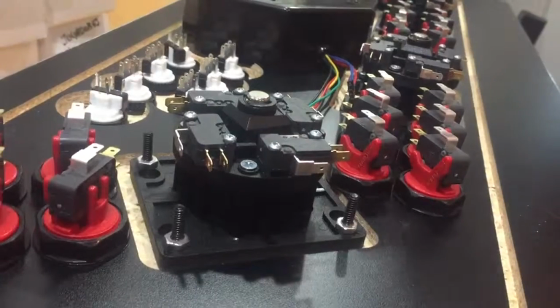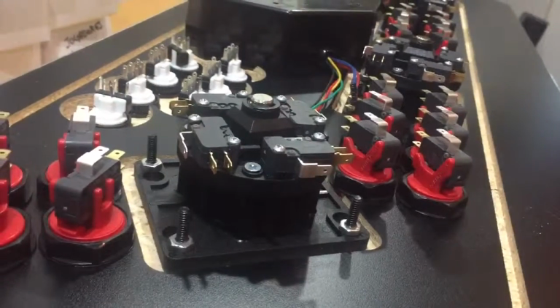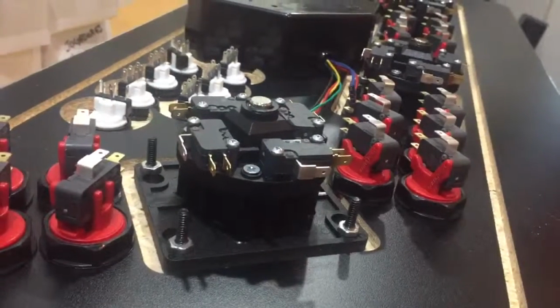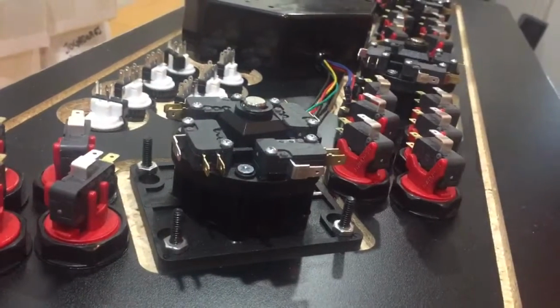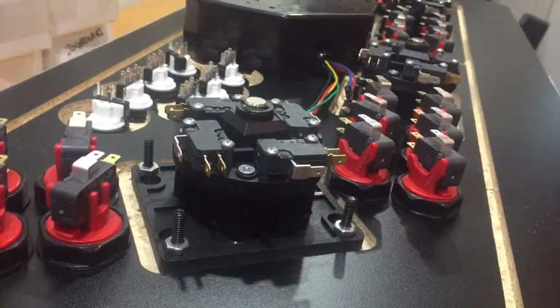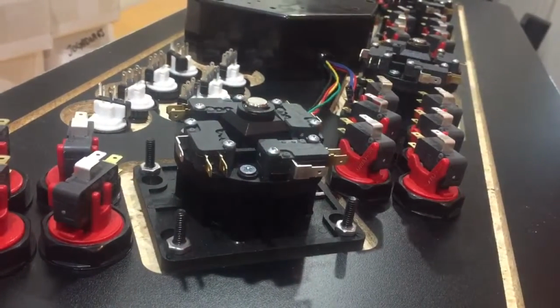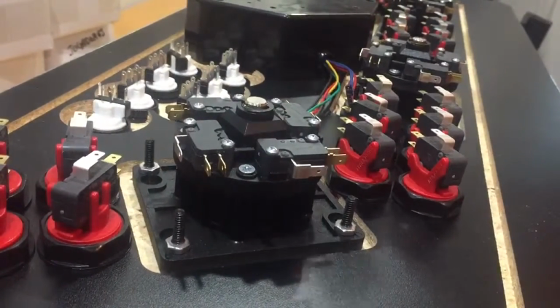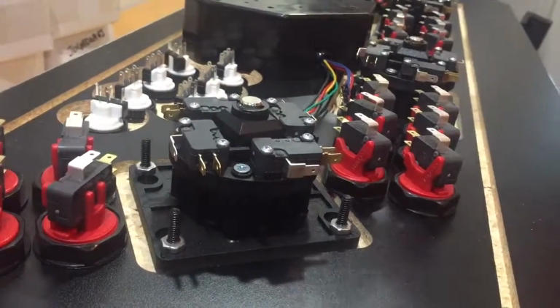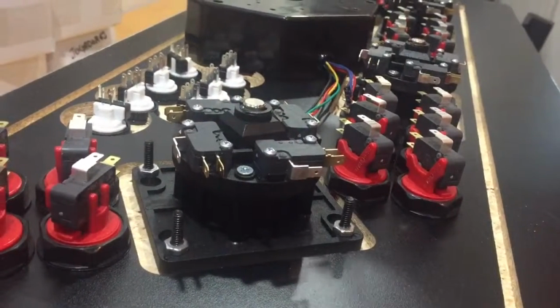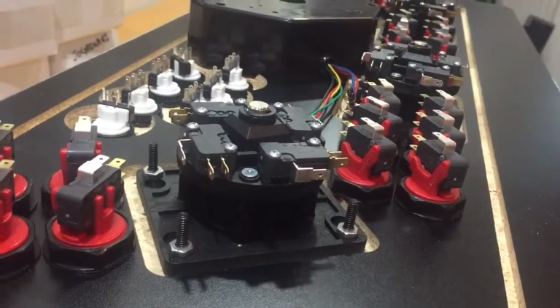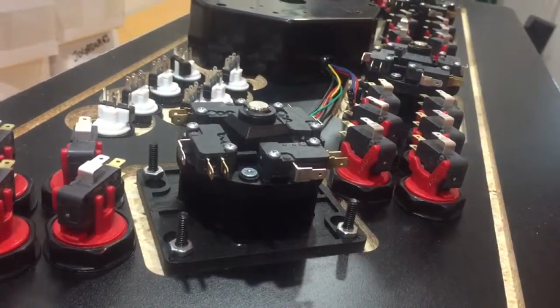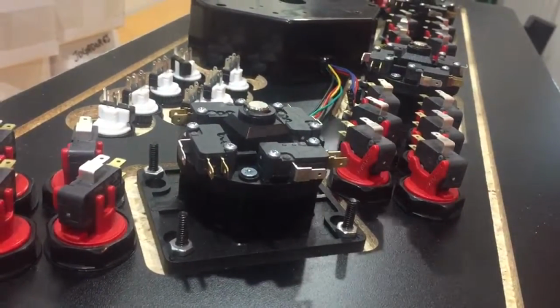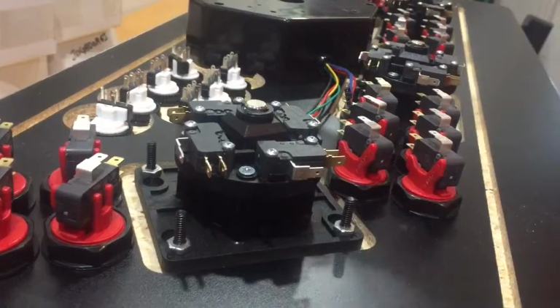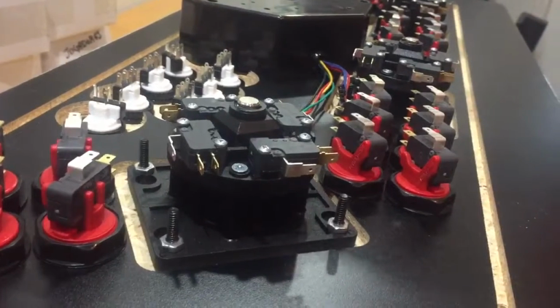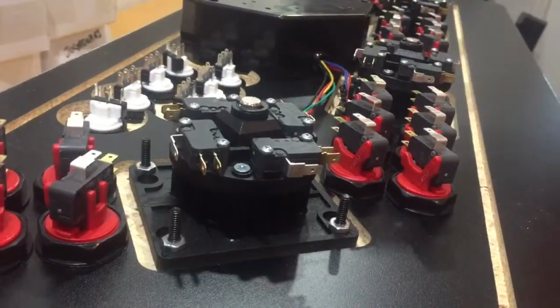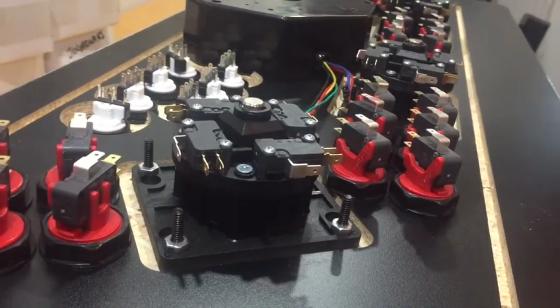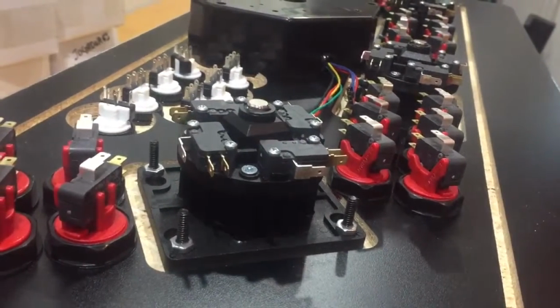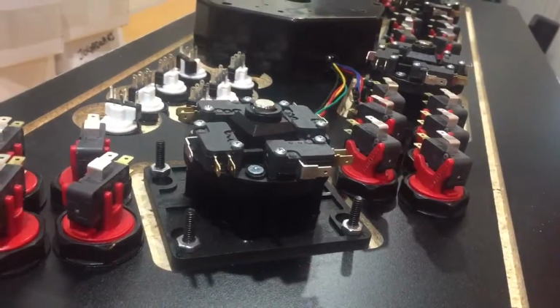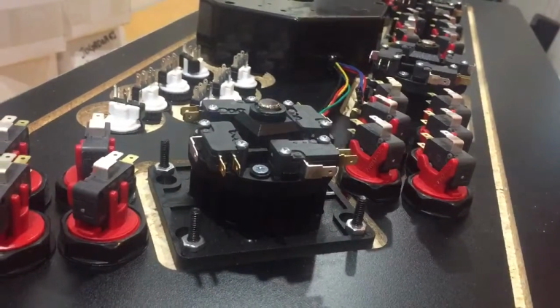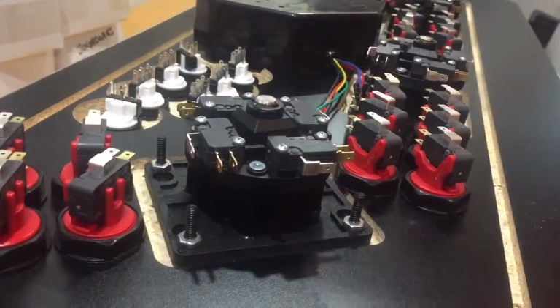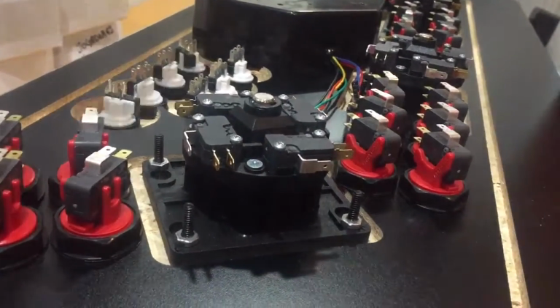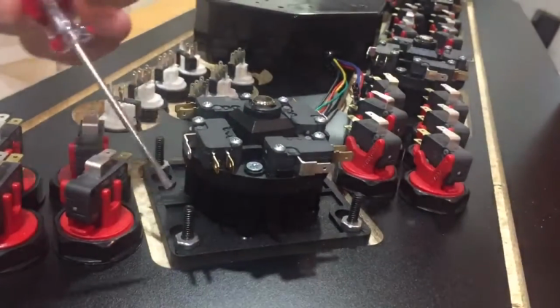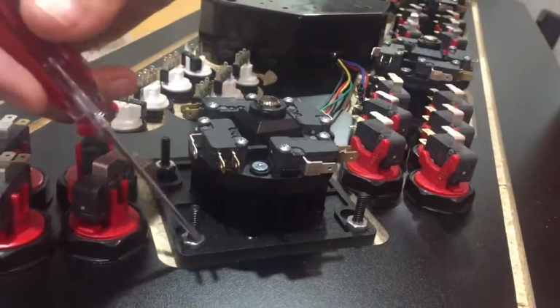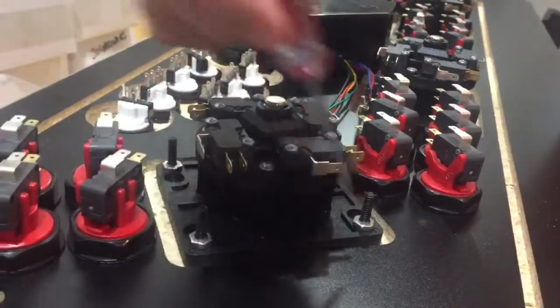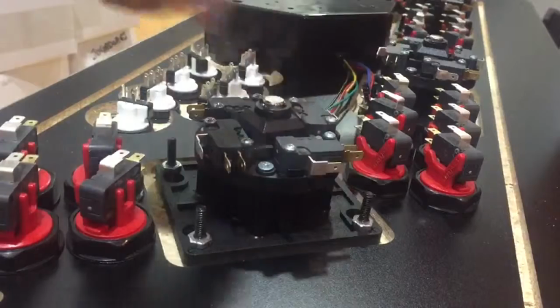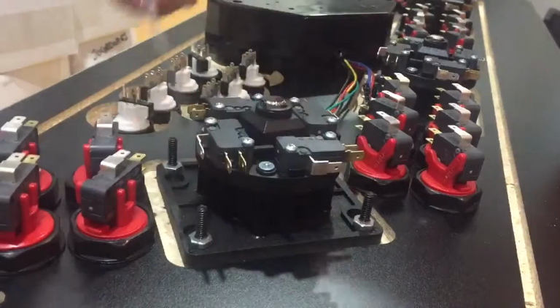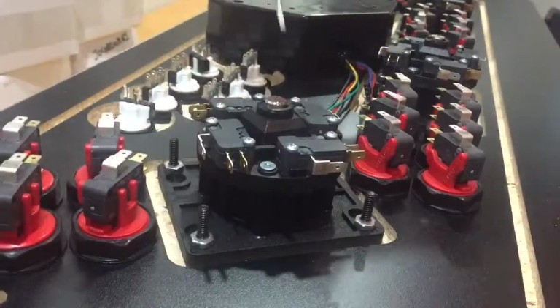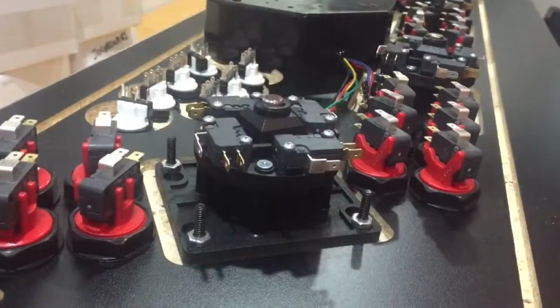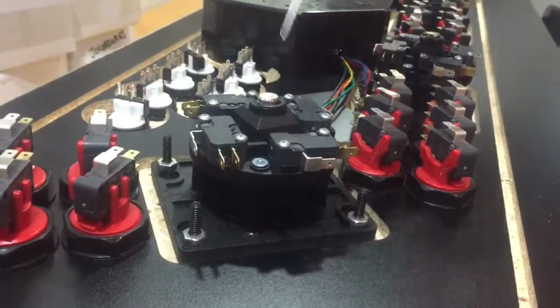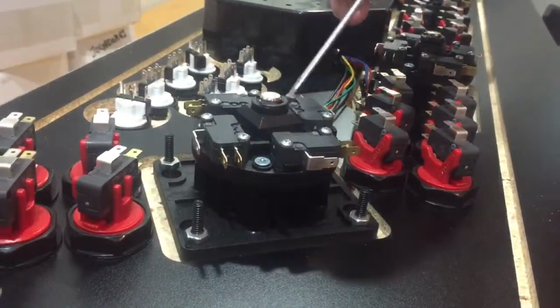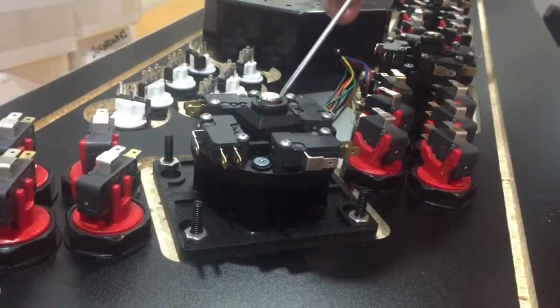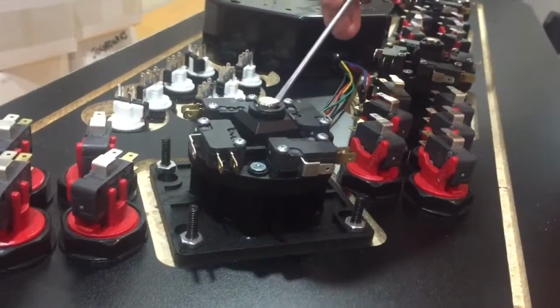Today we're going to be removing the C-clip, which will allow us to remove the knob of the joystick without having to remove the entire joystick. The joystick is anchored in with four bolts, and the C-clip is right here.